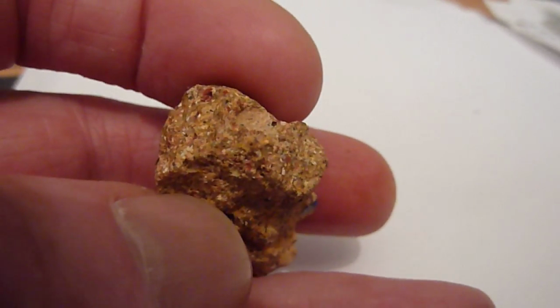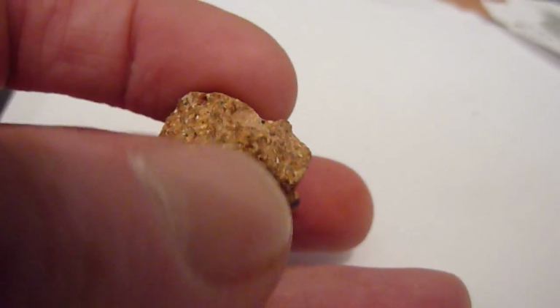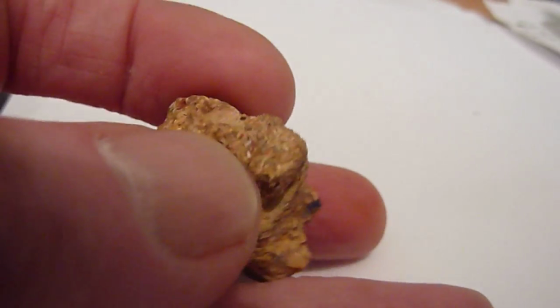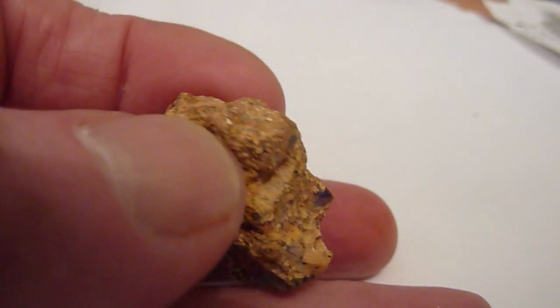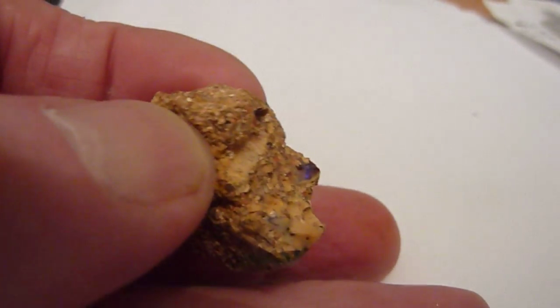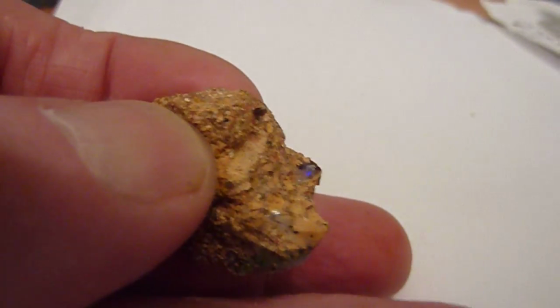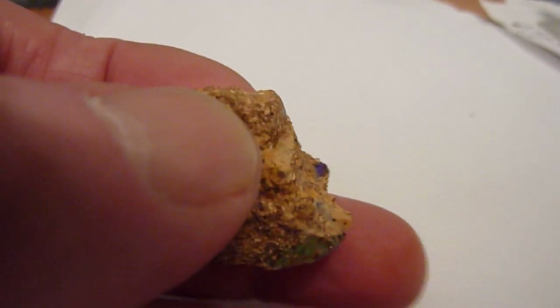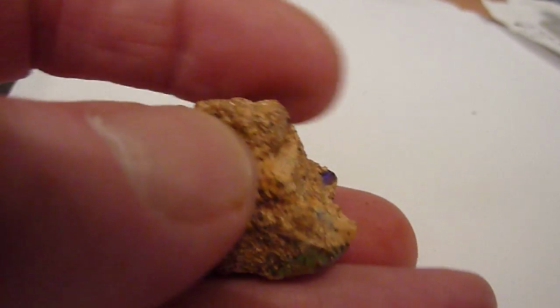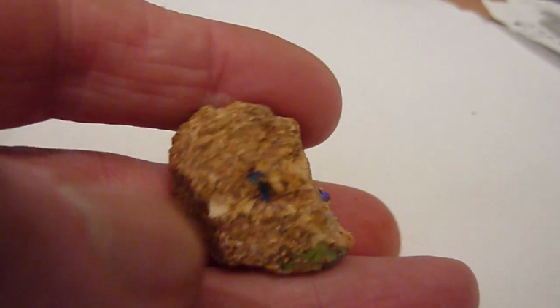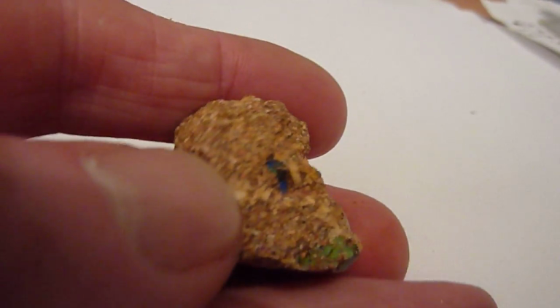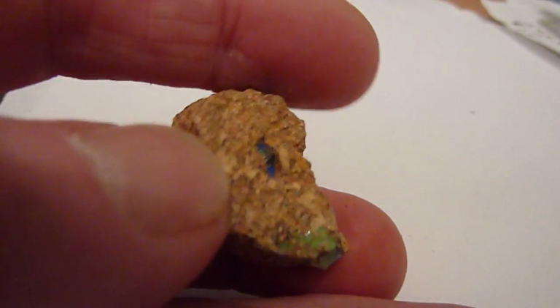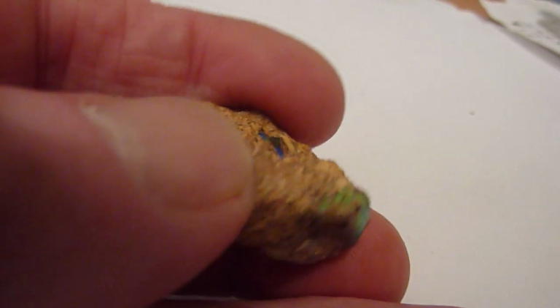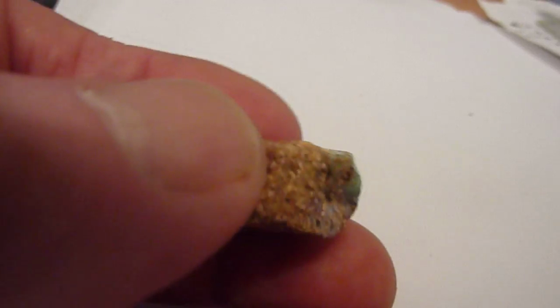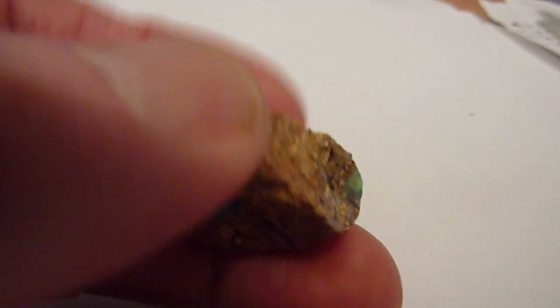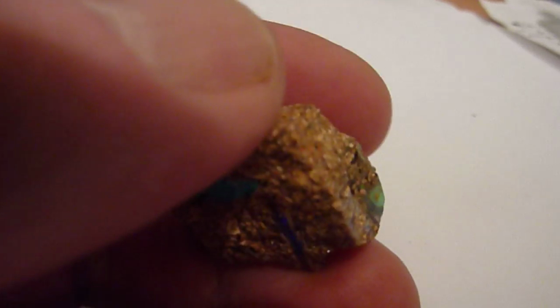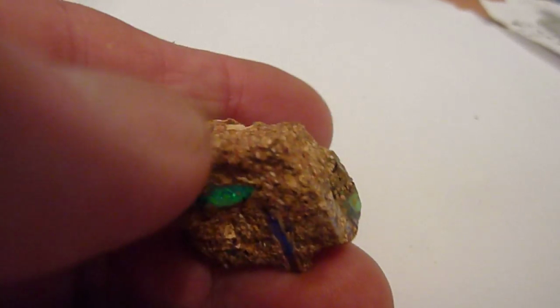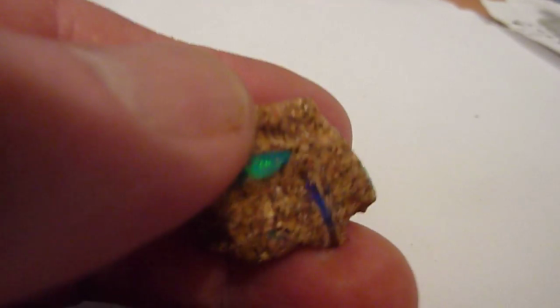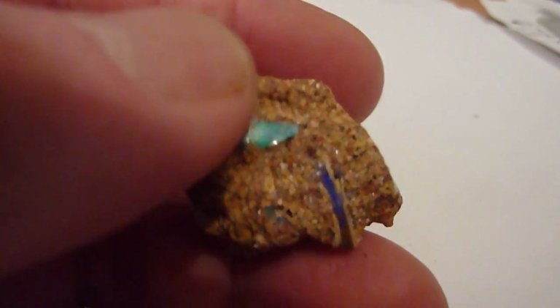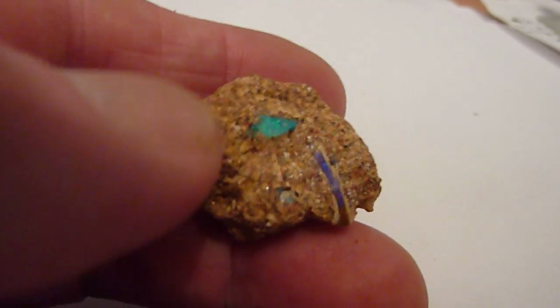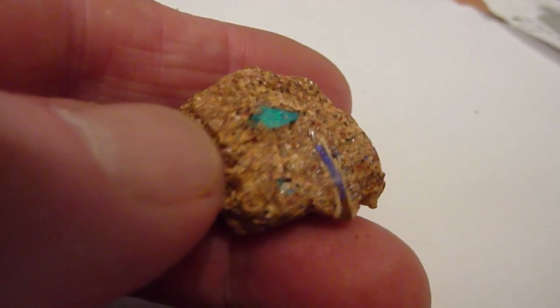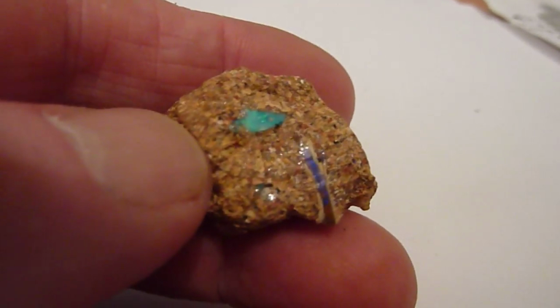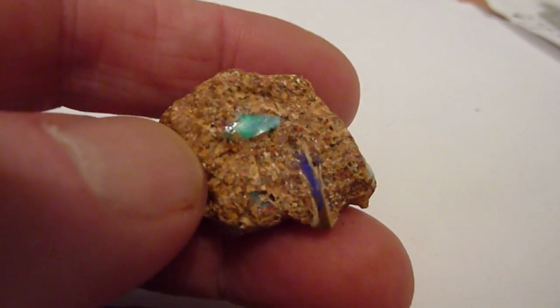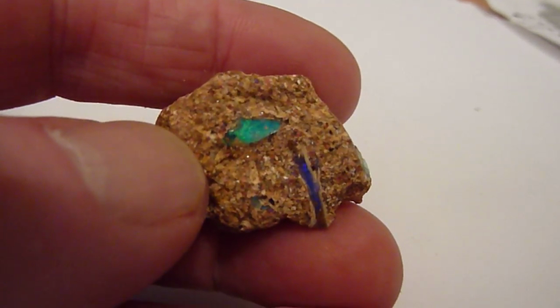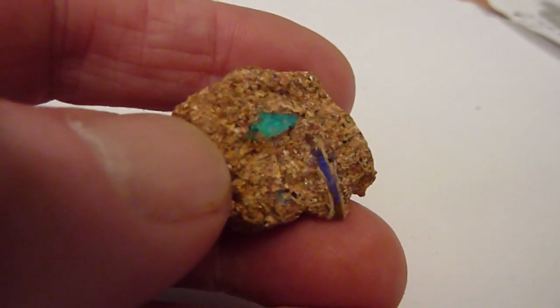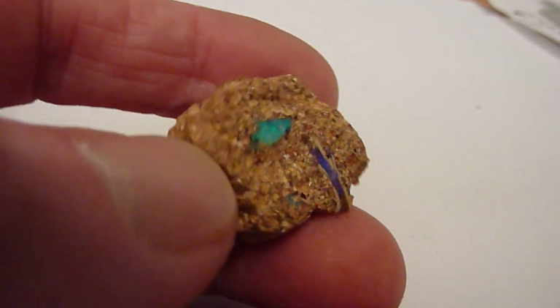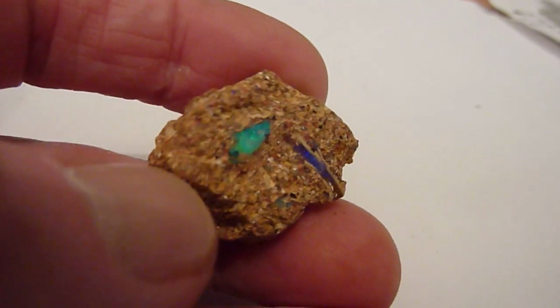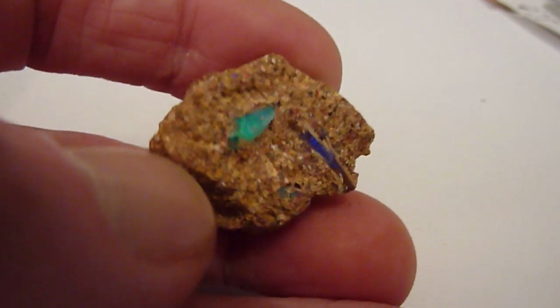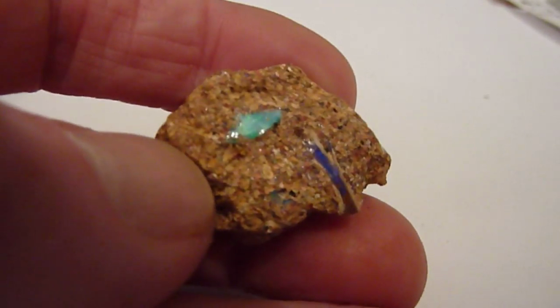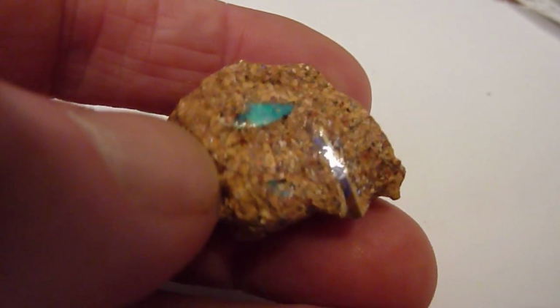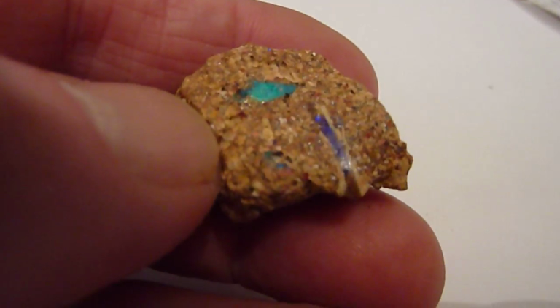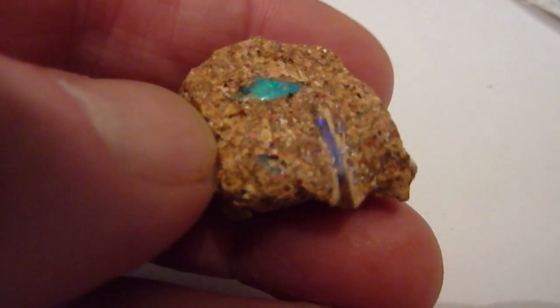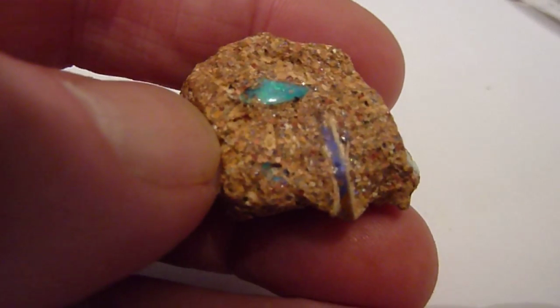Something that could be cut and turned into a piece of jewellery, but just an unusual and attractive mineral sample, I think — an unusual piece.